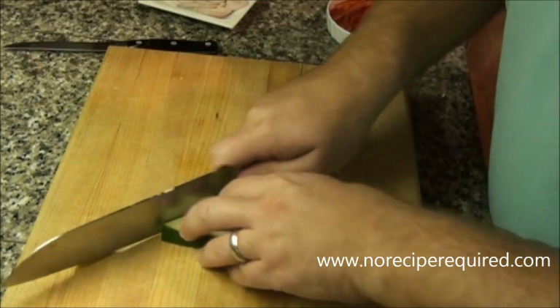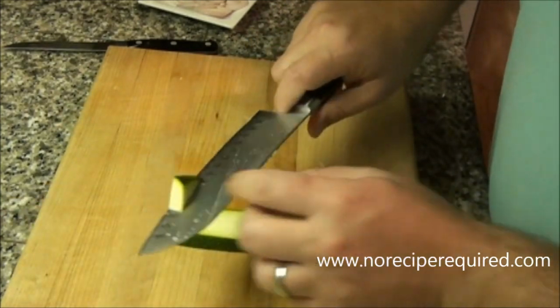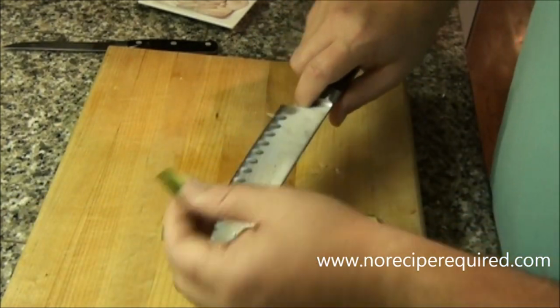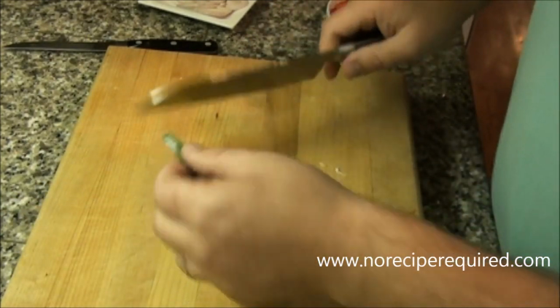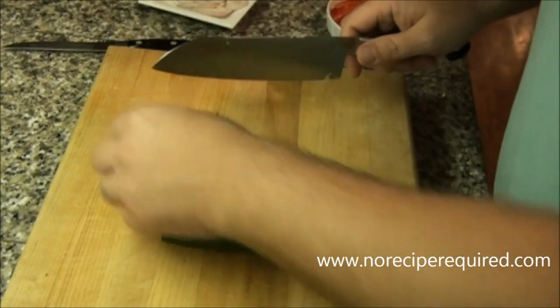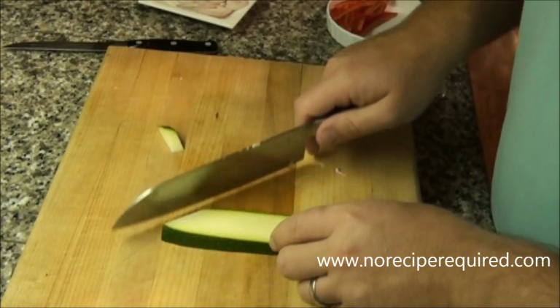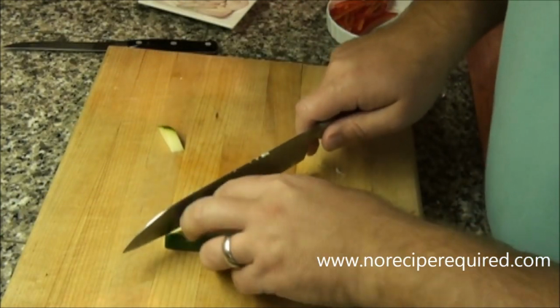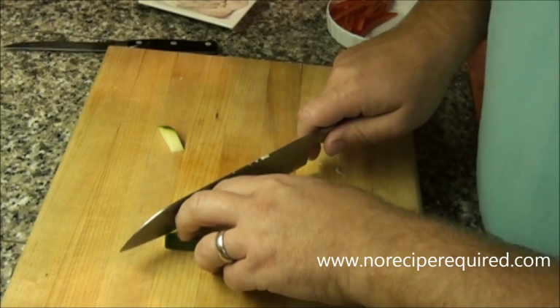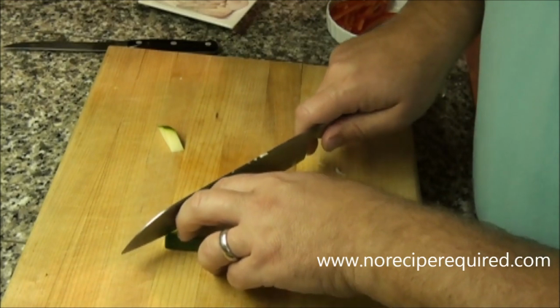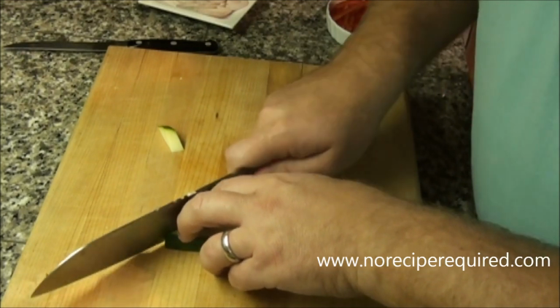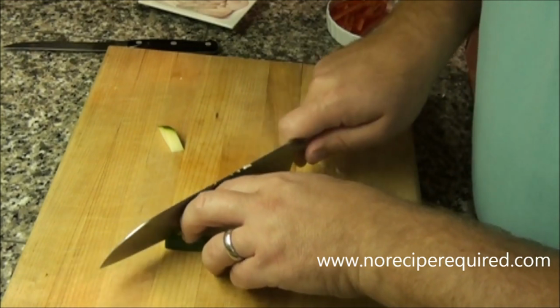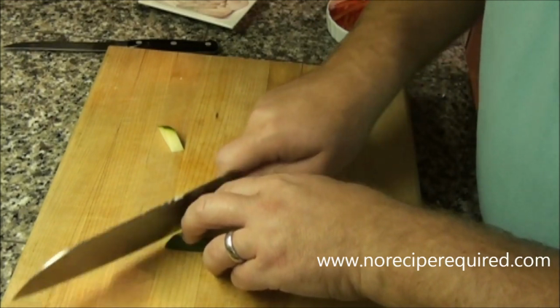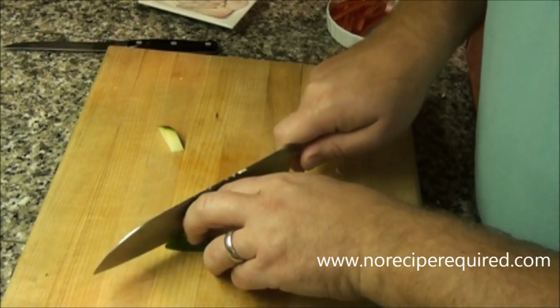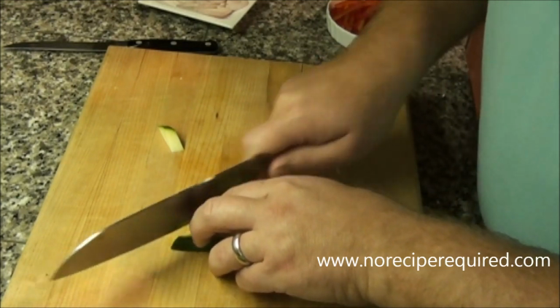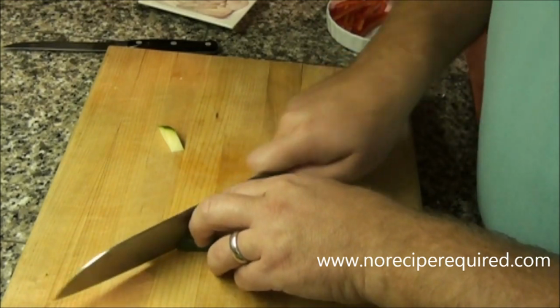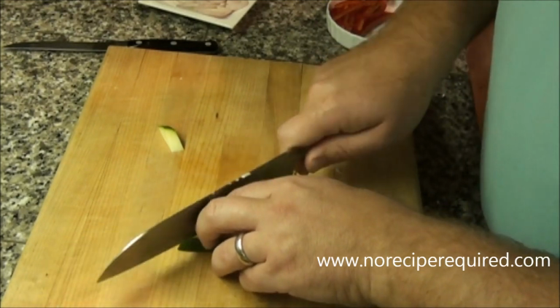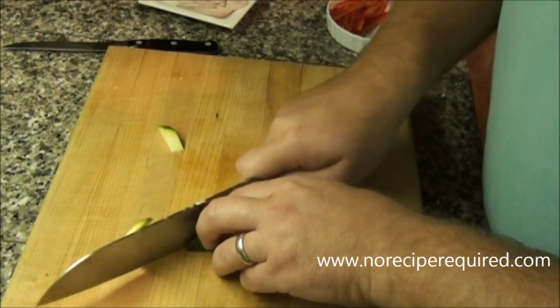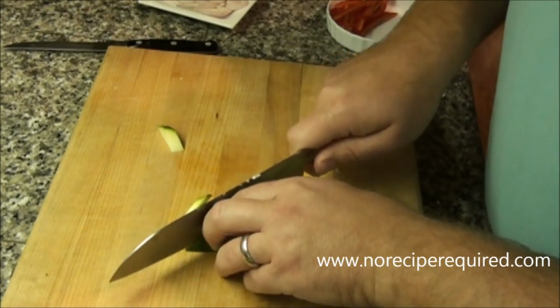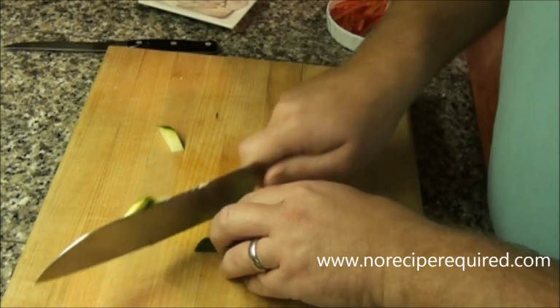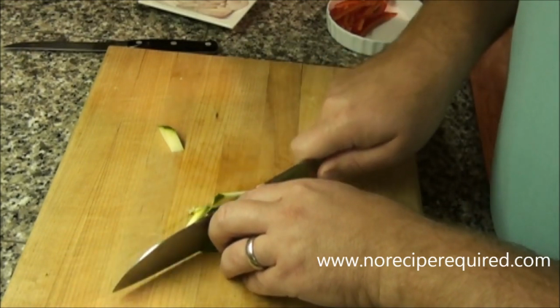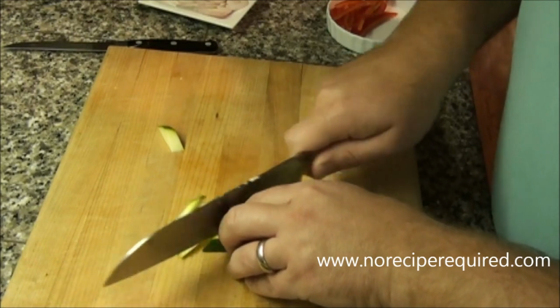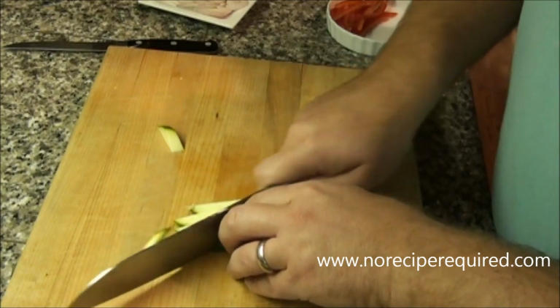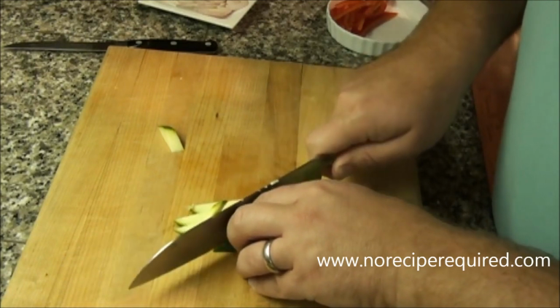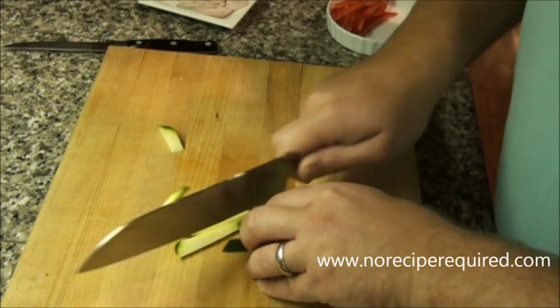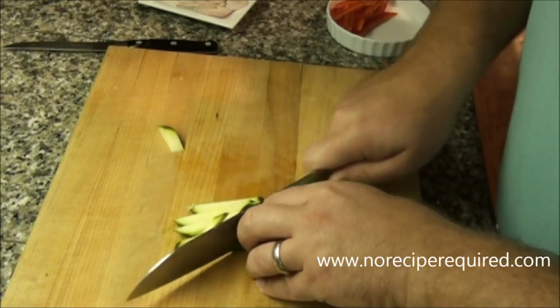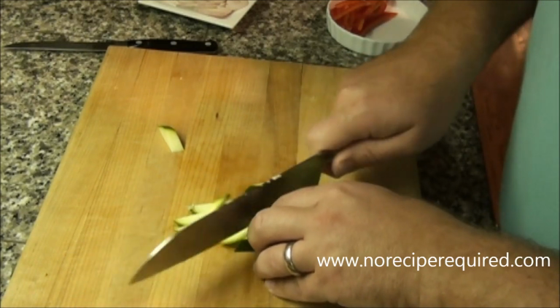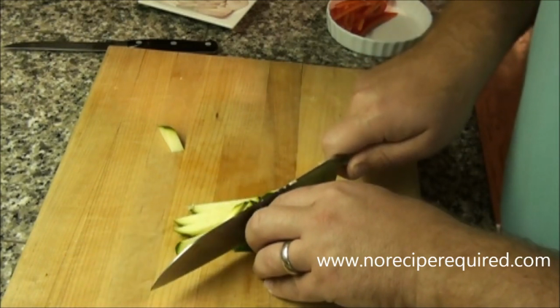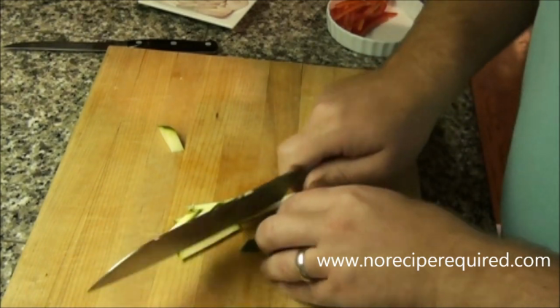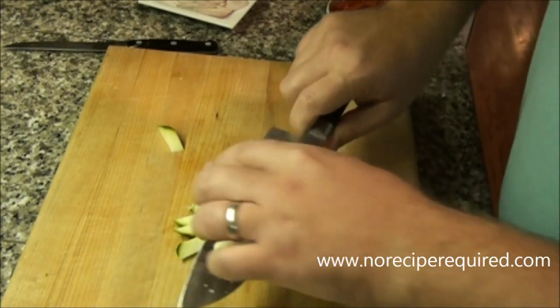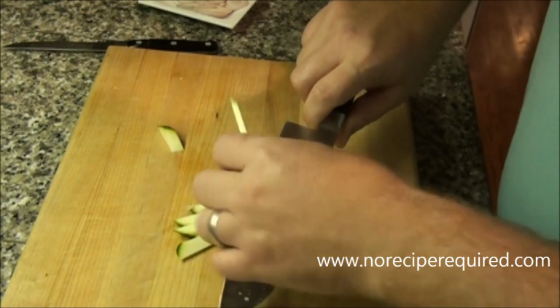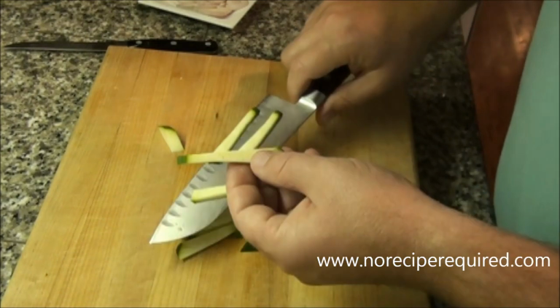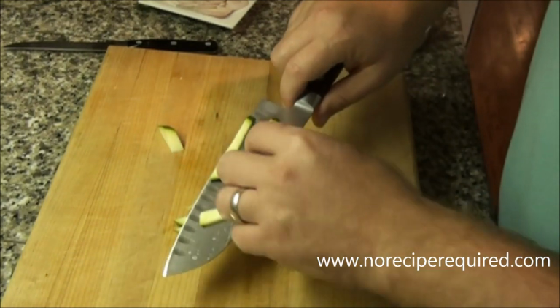Your first cut is going to be a triangle, not so much the julienne. But then just keep going at that angle and you end up with these nice little matchstick shapes, nice and long.